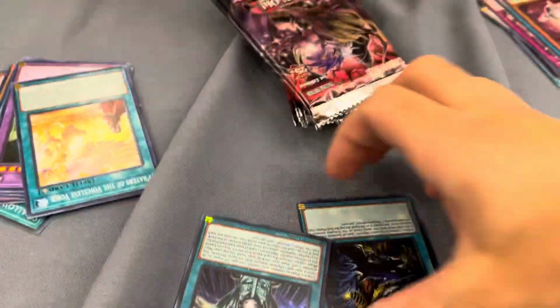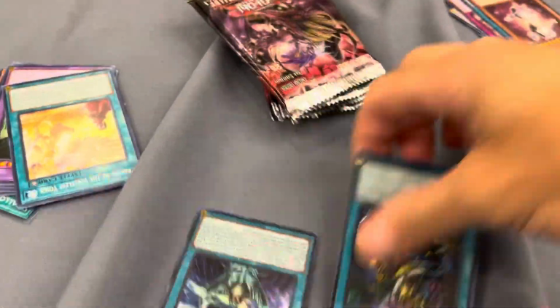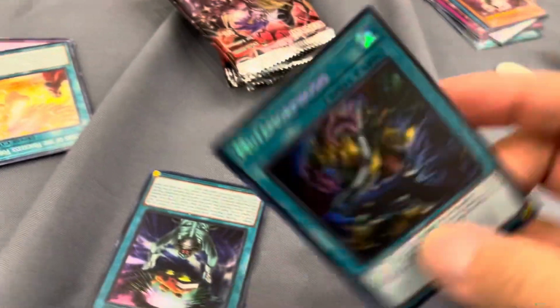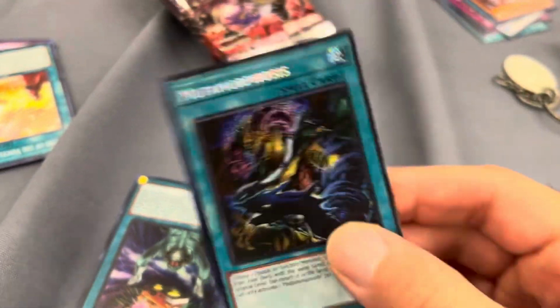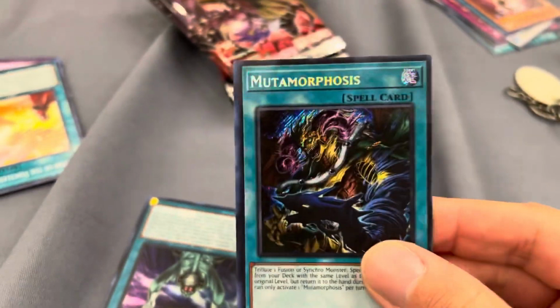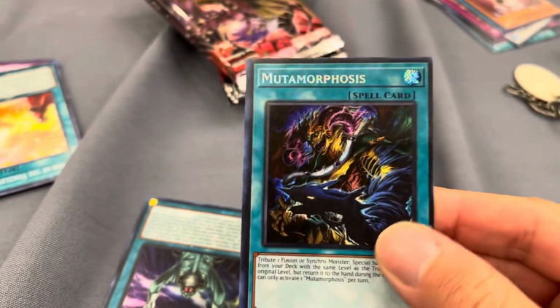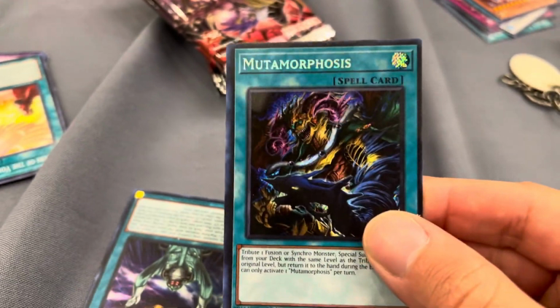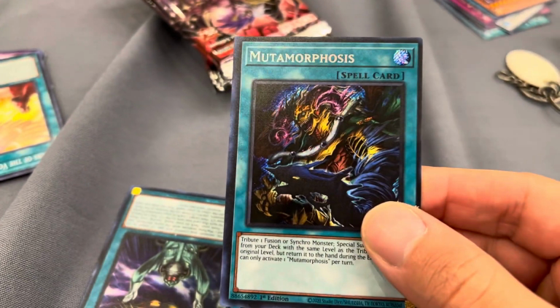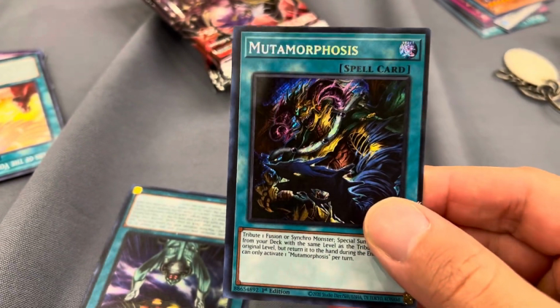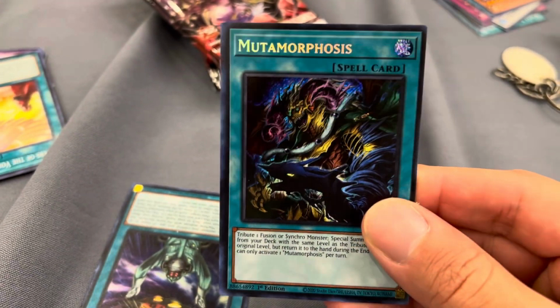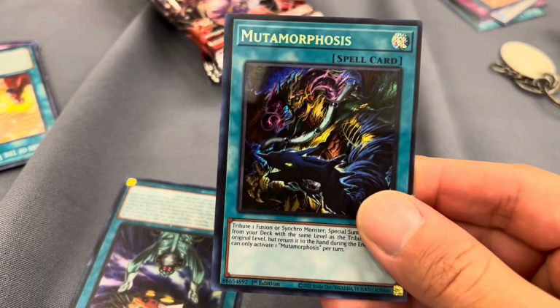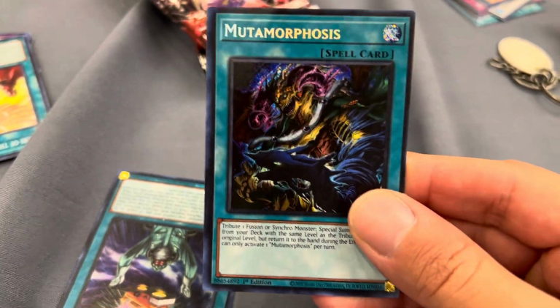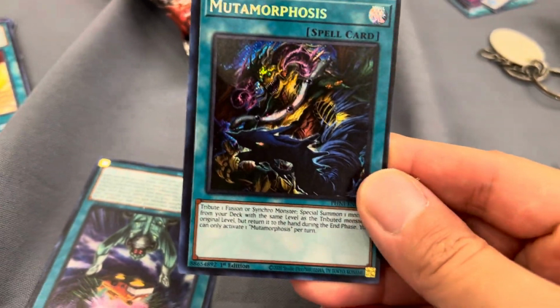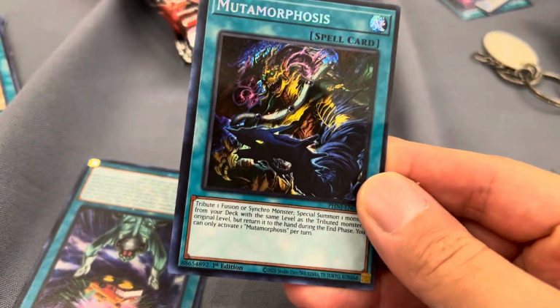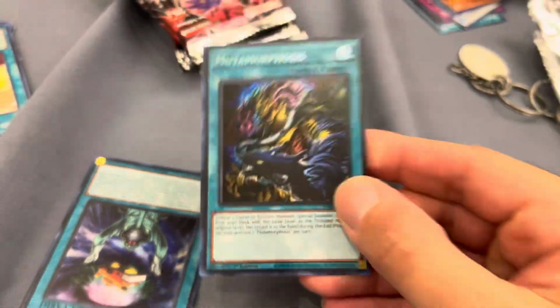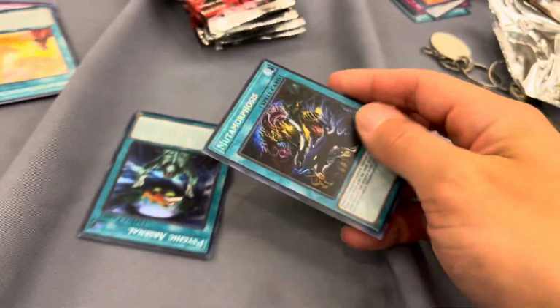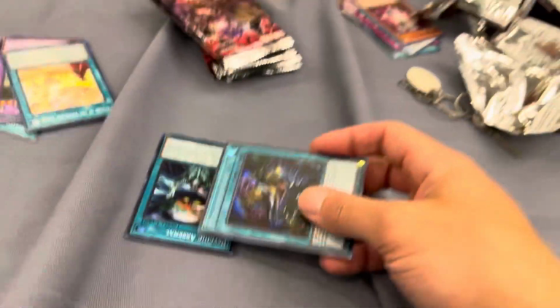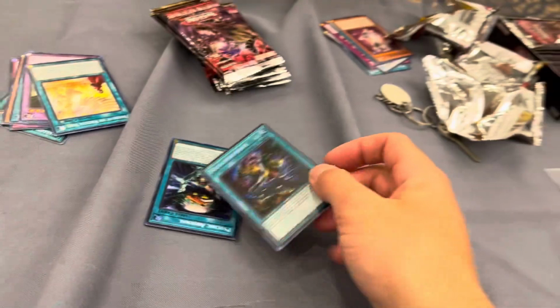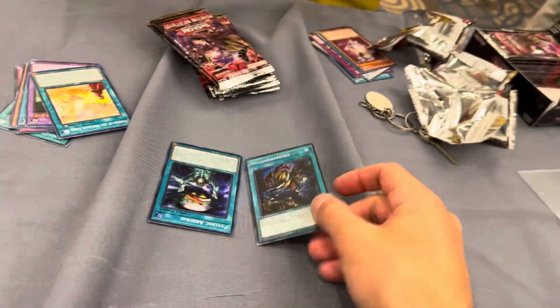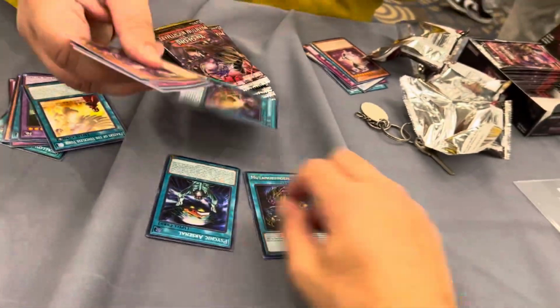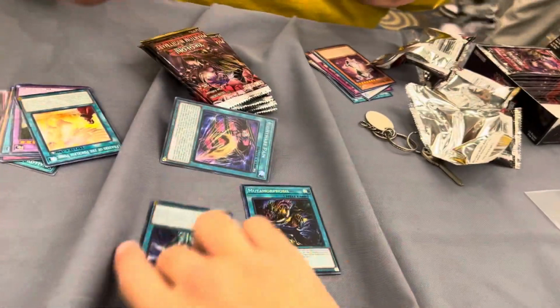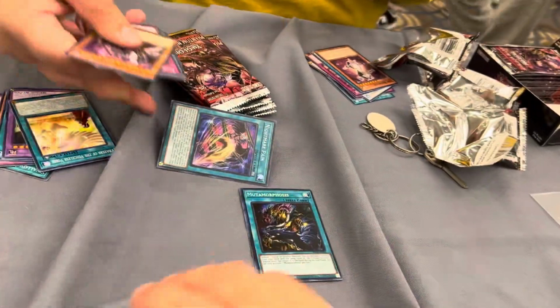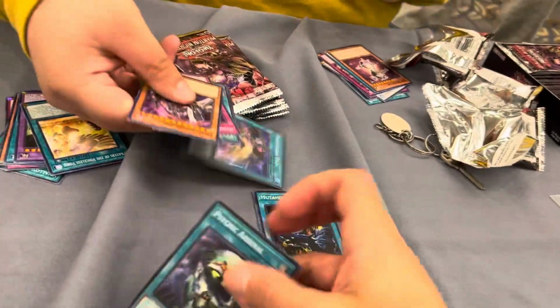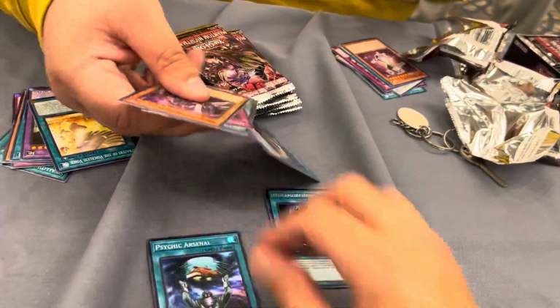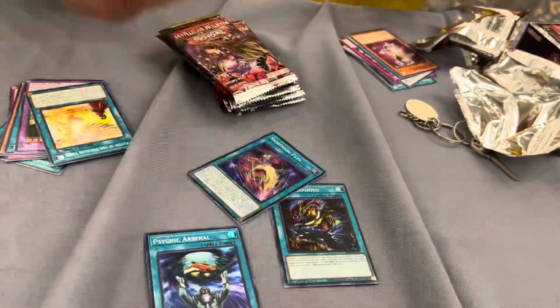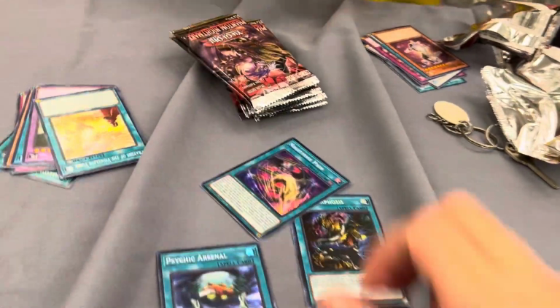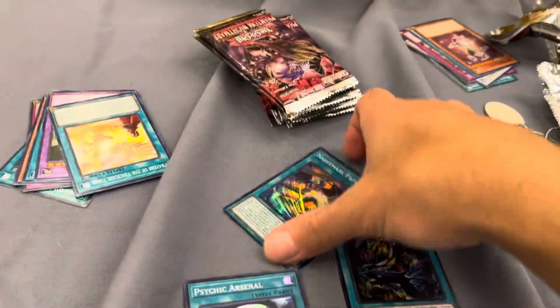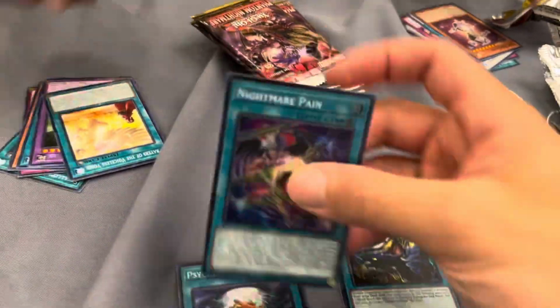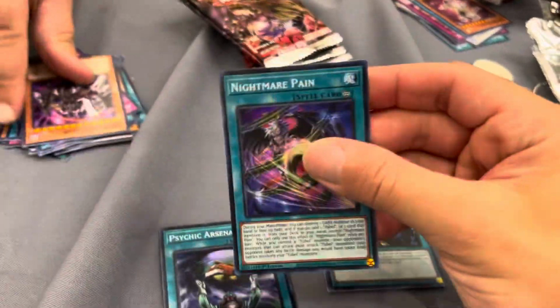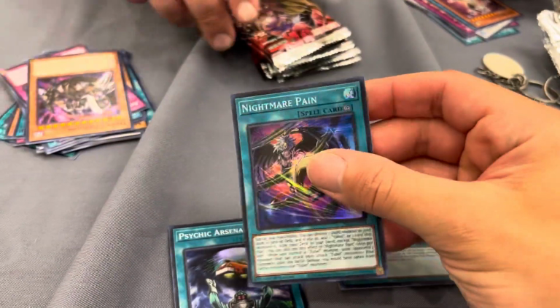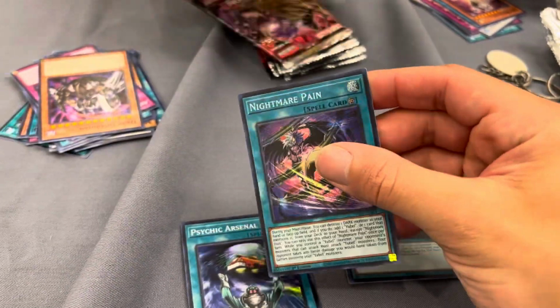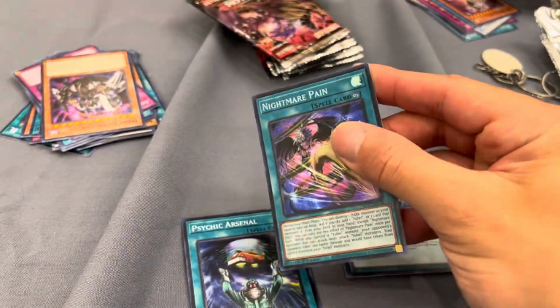So, your first secret was Mutamorphosis. Very nice. Nightmare Pain. Oh, cool. Nightmare Pain. Very cool.